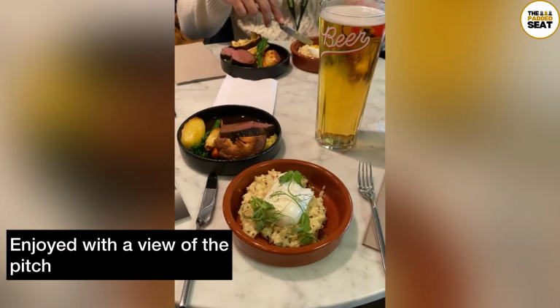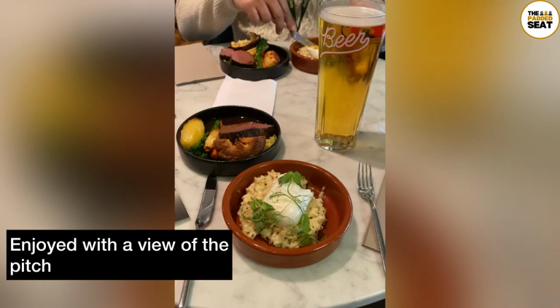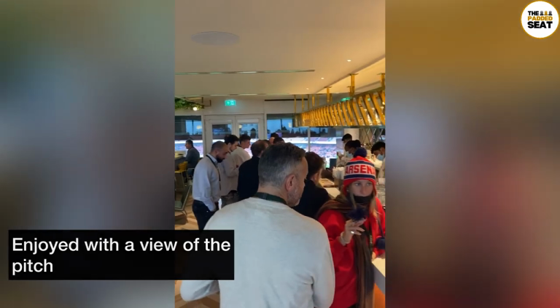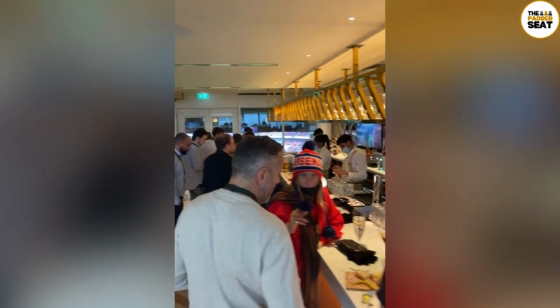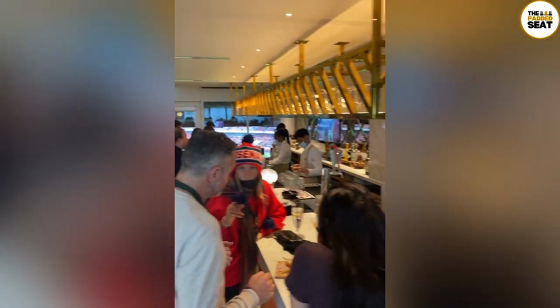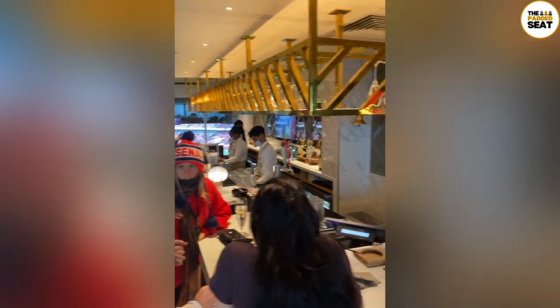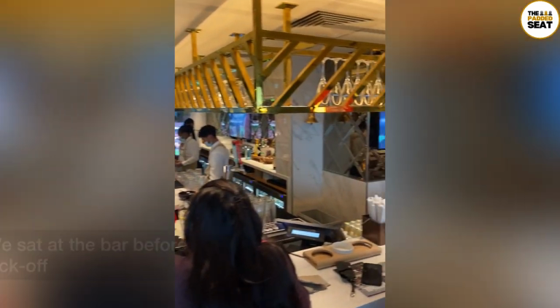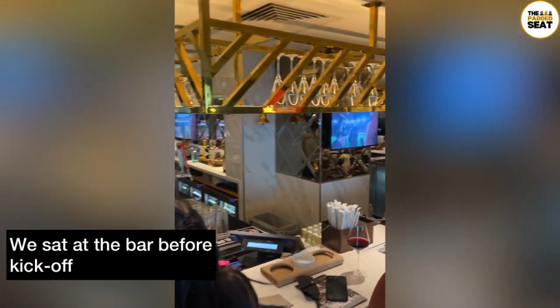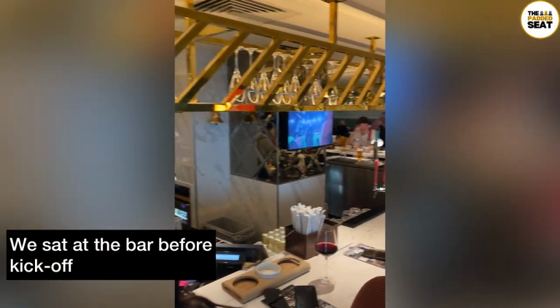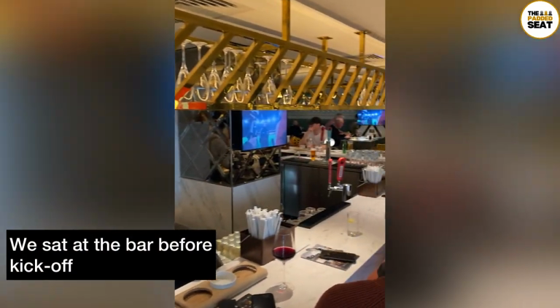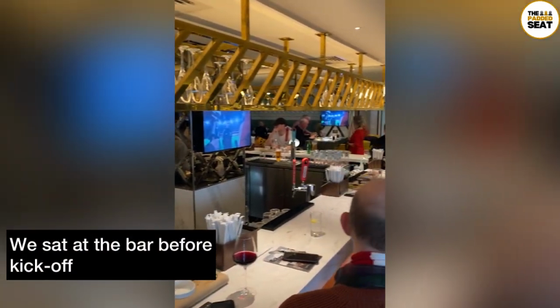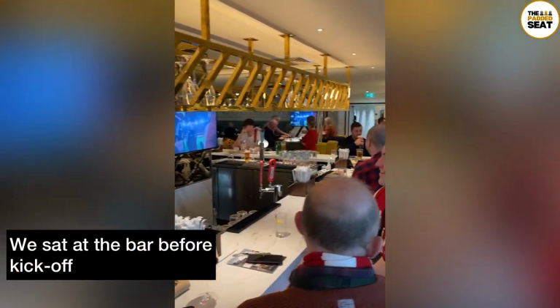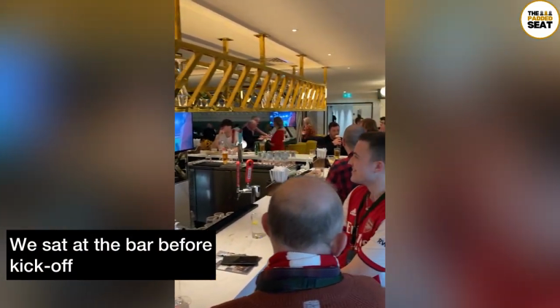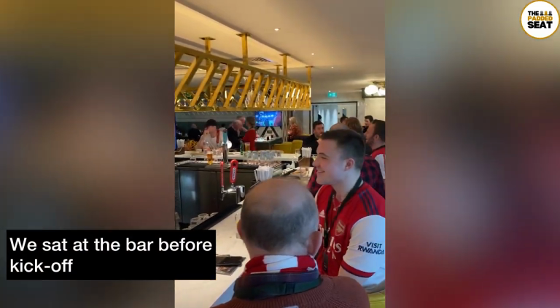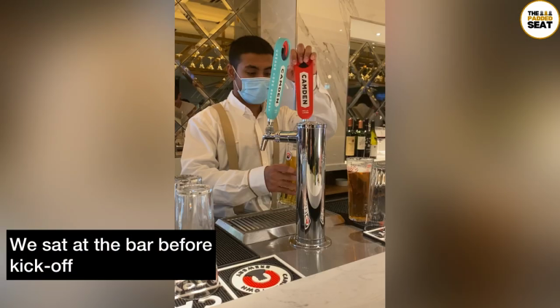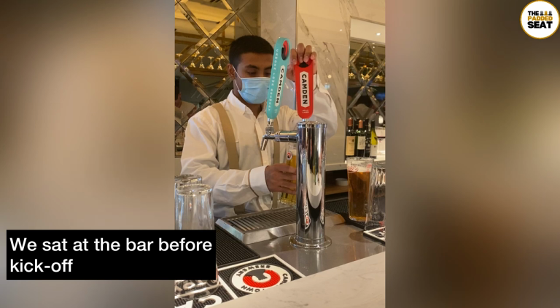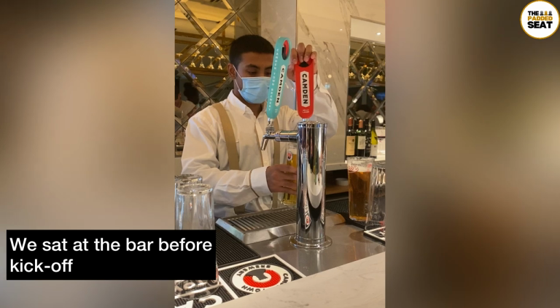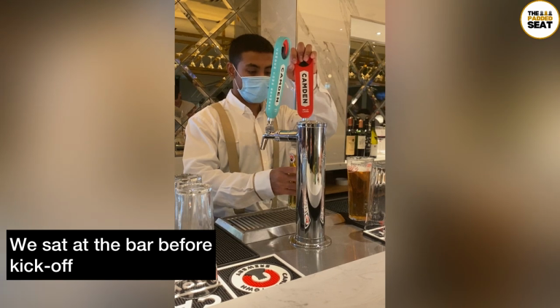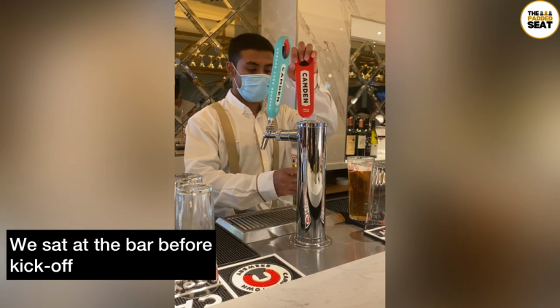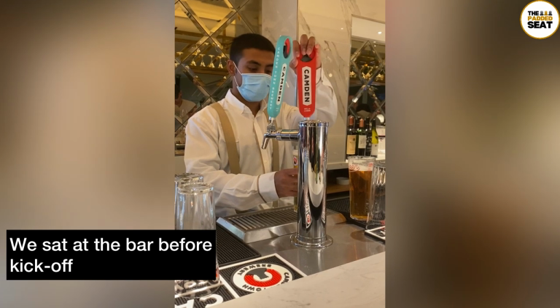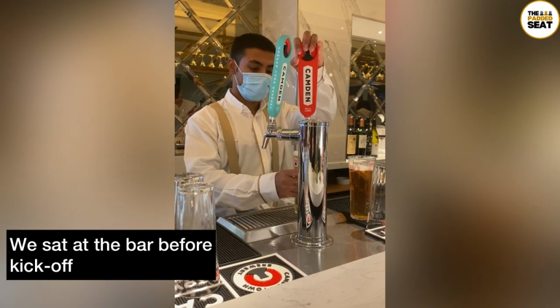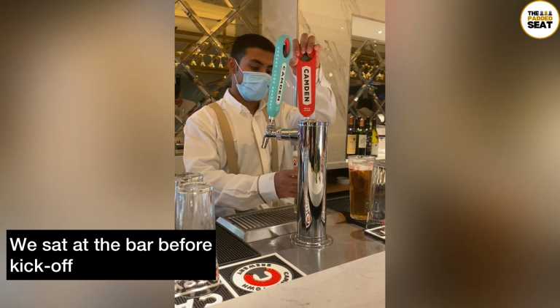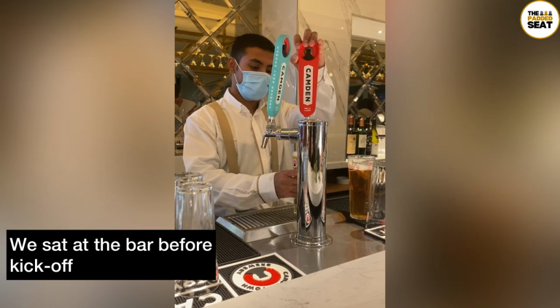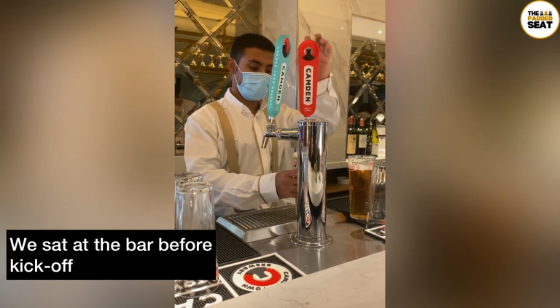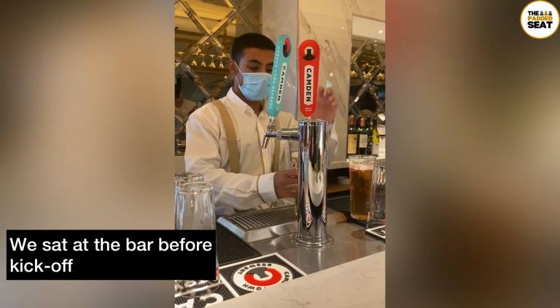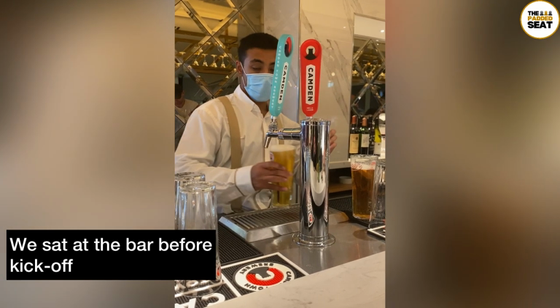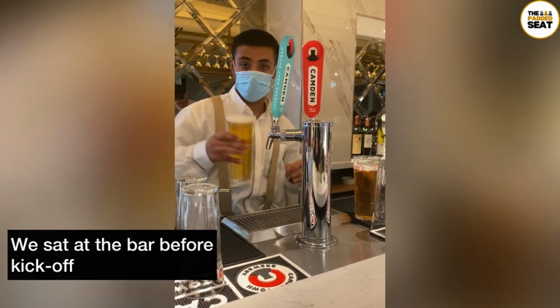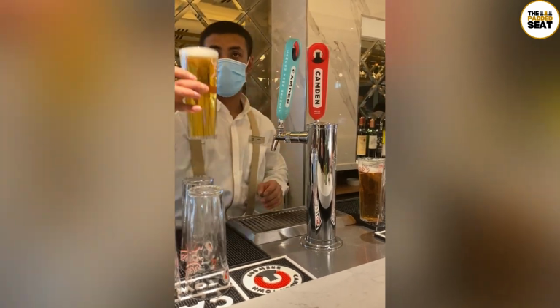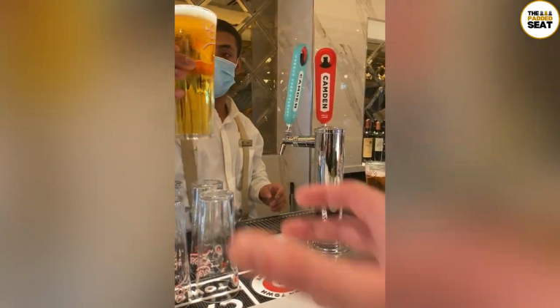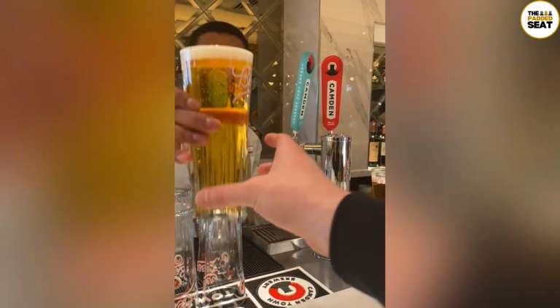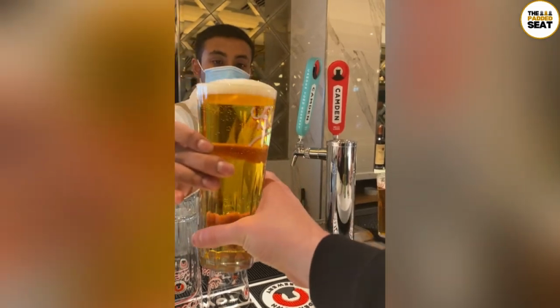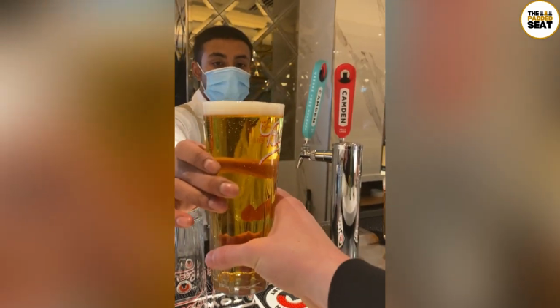We took our food back to our table and enjoyed it with a view of the pitch. Then when we finished, it was up to the bar for a drink. In the Avenal Club, all bar drinks are included and there's a good choice of beer, wine, spirits, and cocktails — we'll come on to the cocktails a bit later.